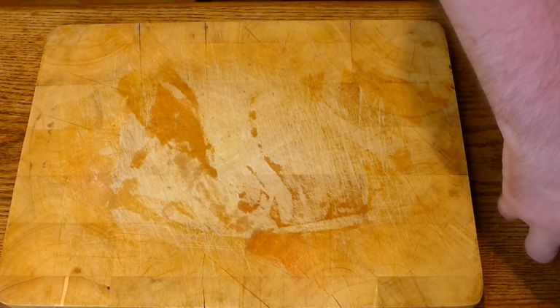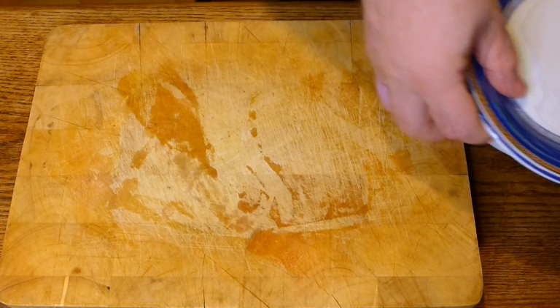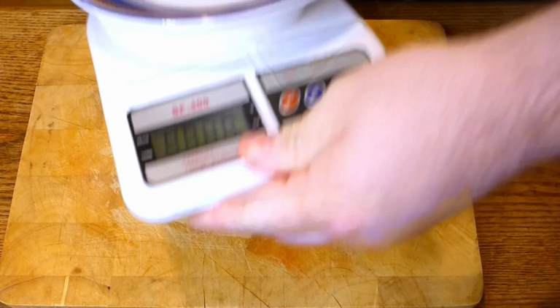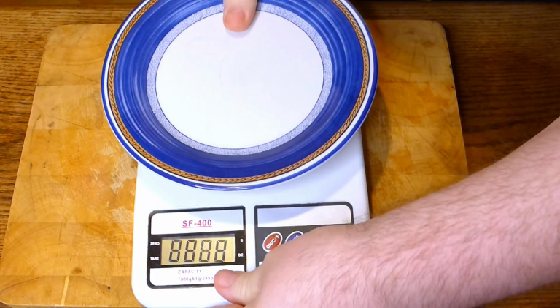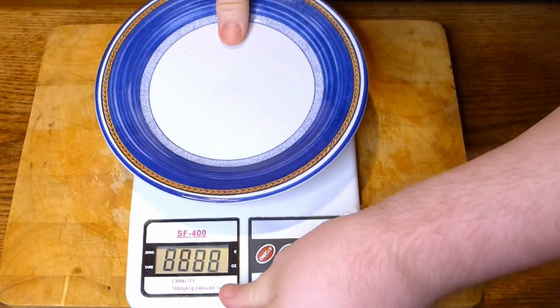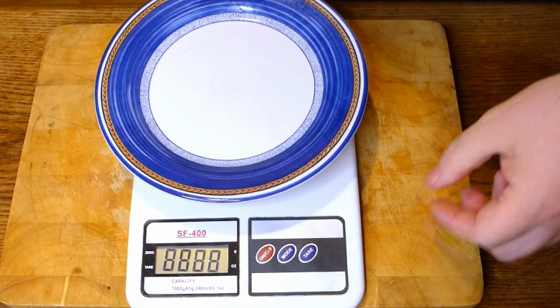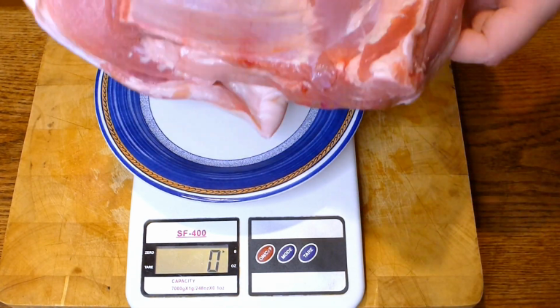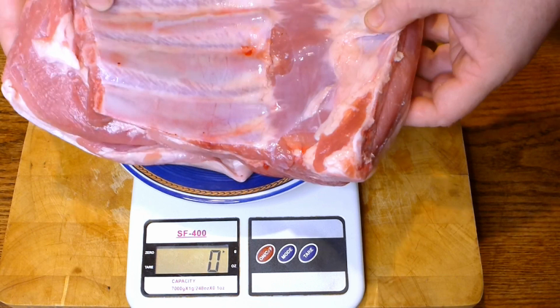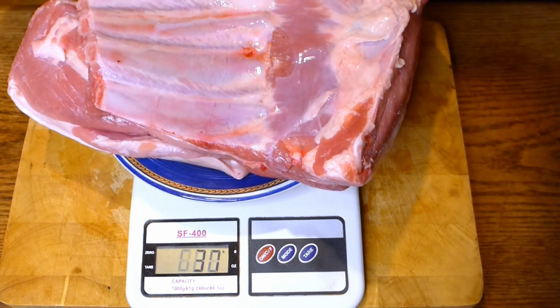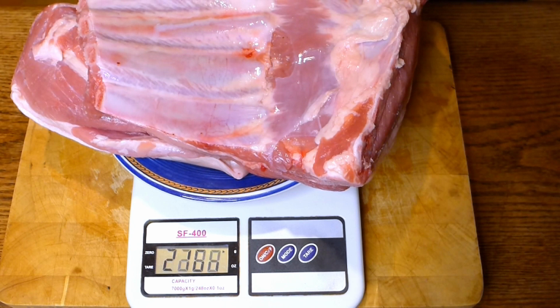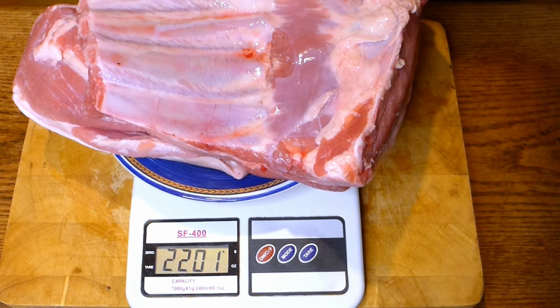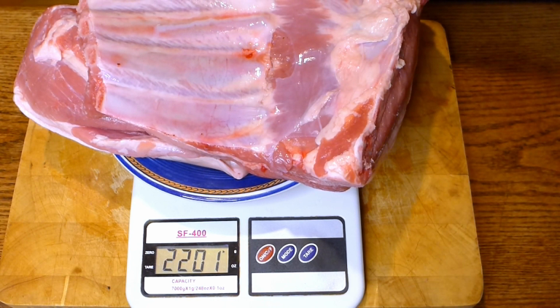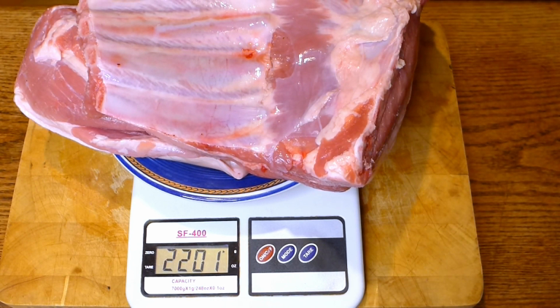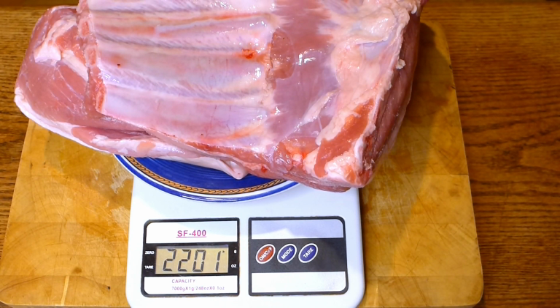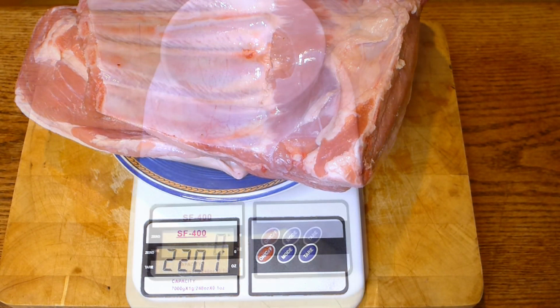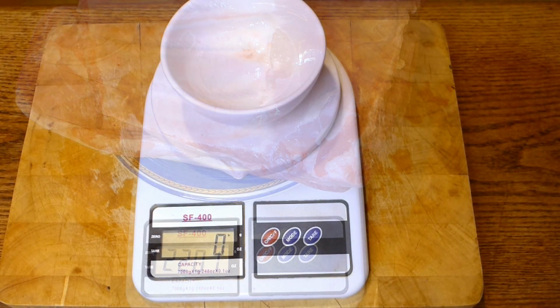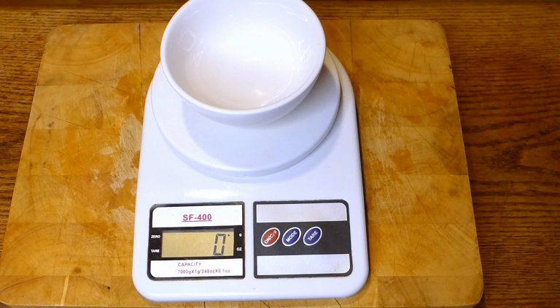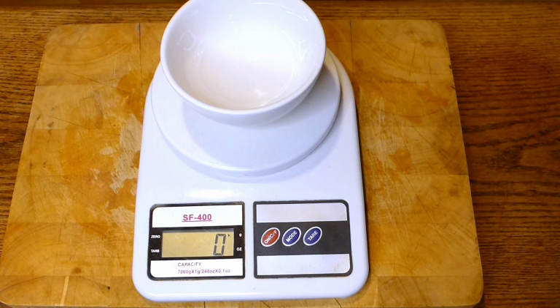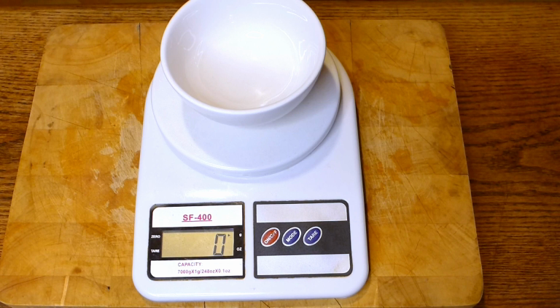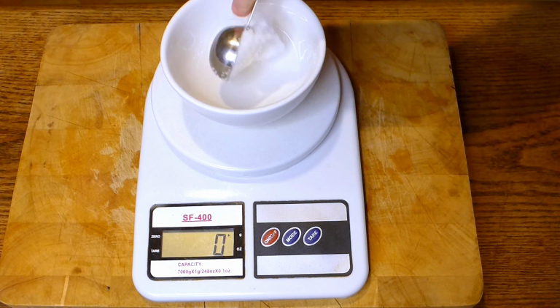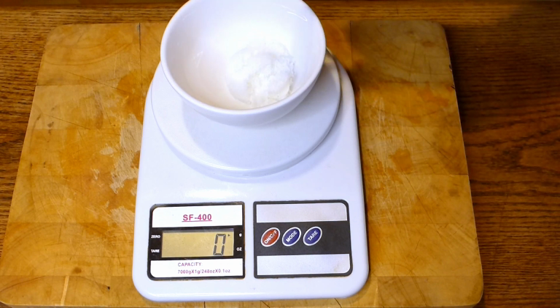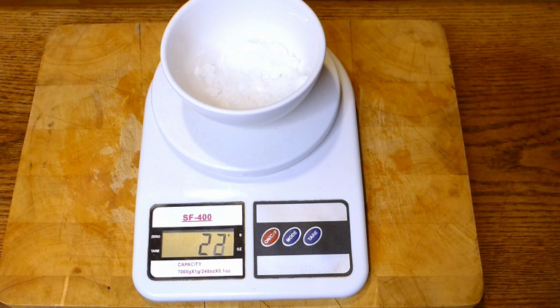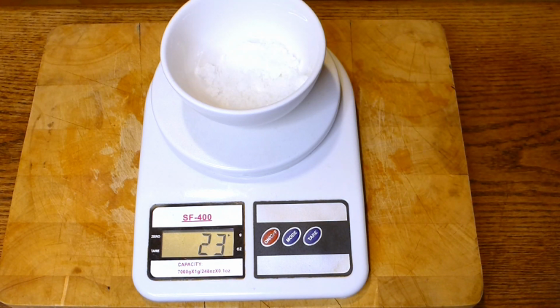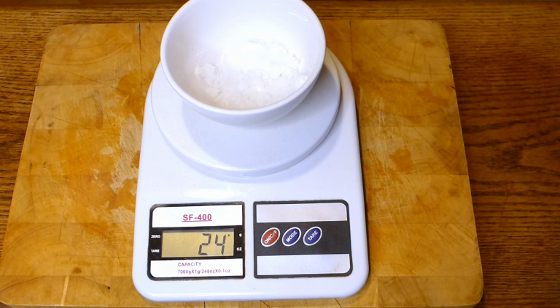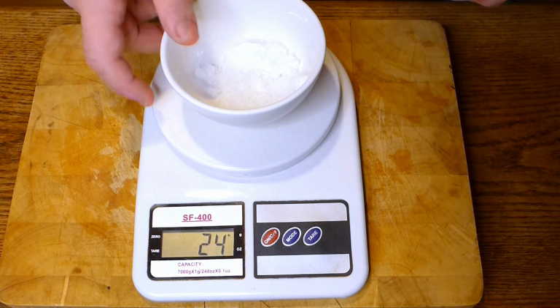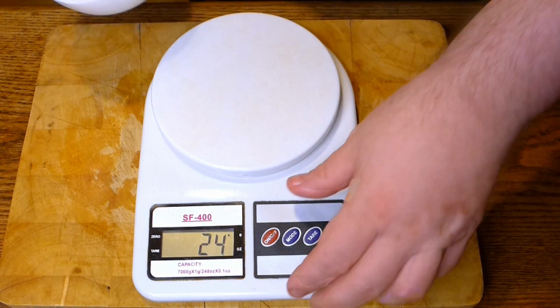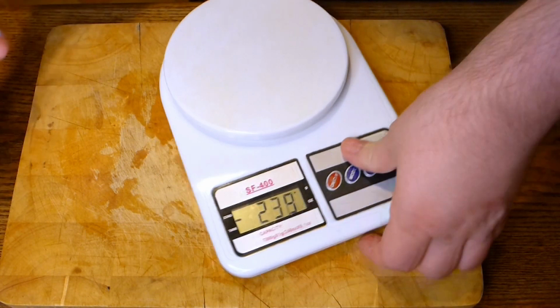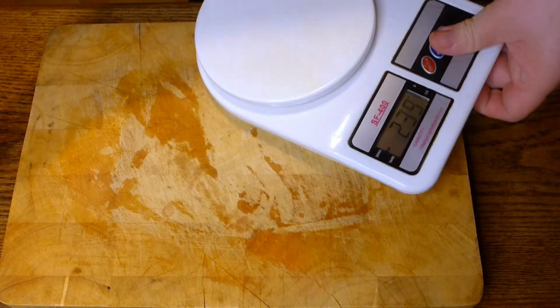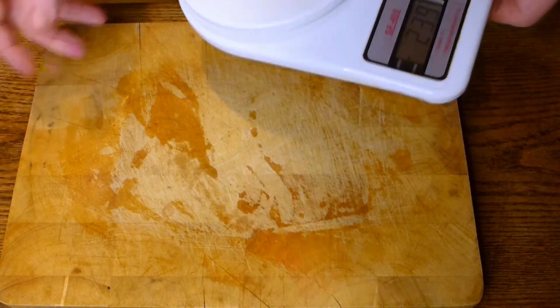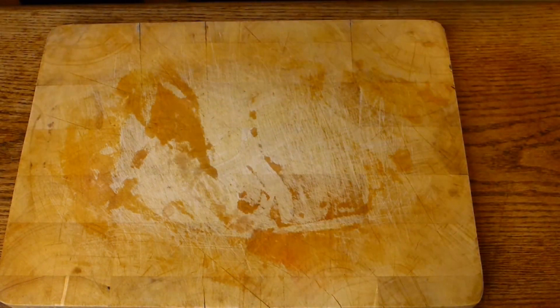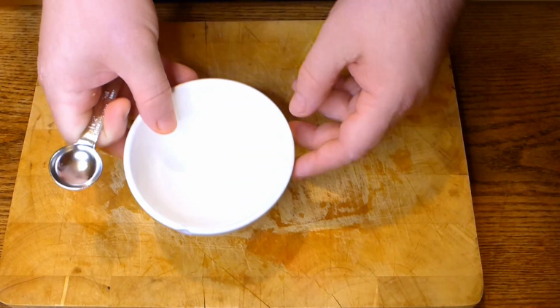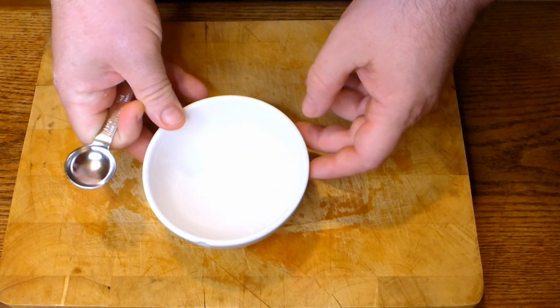First of all, you need to know the weight to salt them properly. It's about 2.2 kilos. For 2.2 kilos we should add about 22 to 24 grams of salt with nitrite — that's about 1 to 1.1 percent.